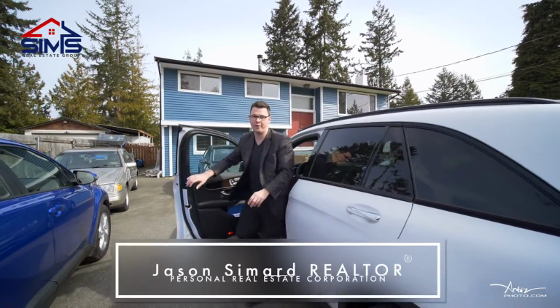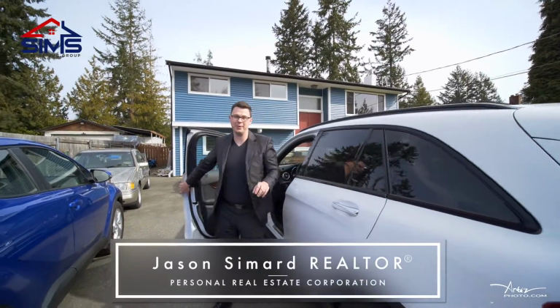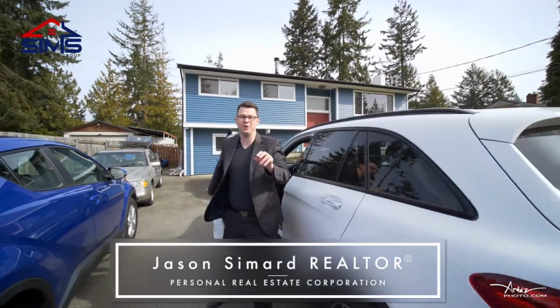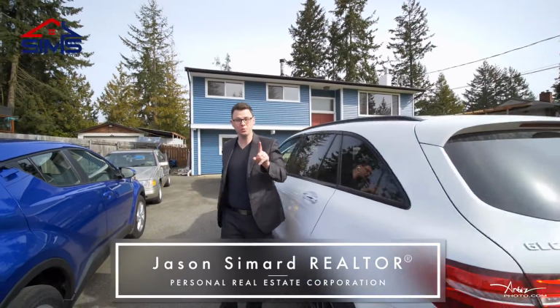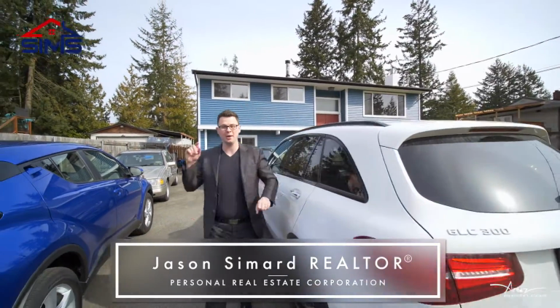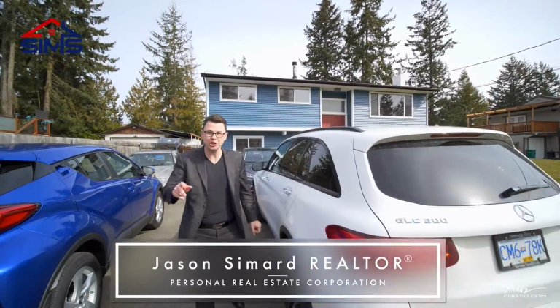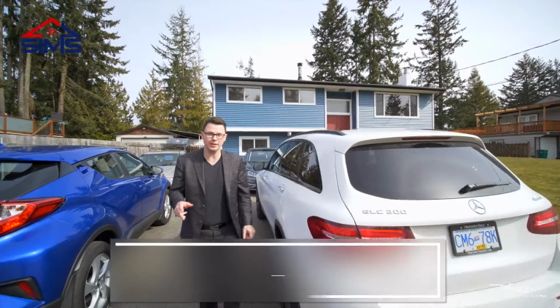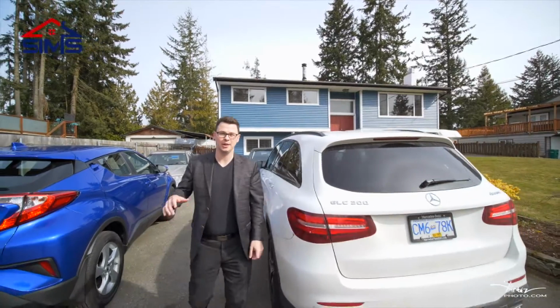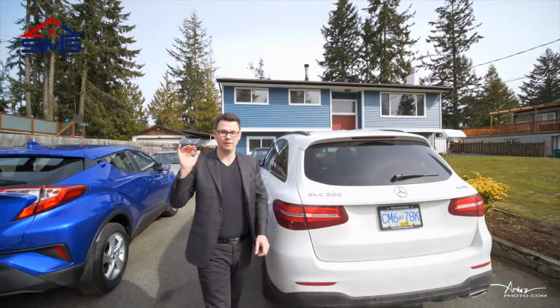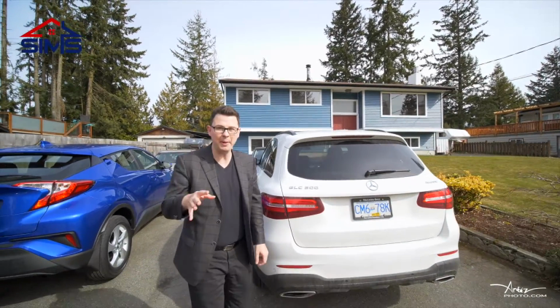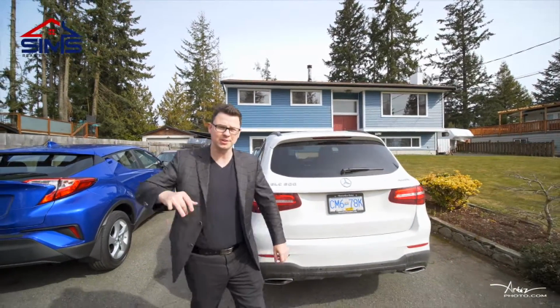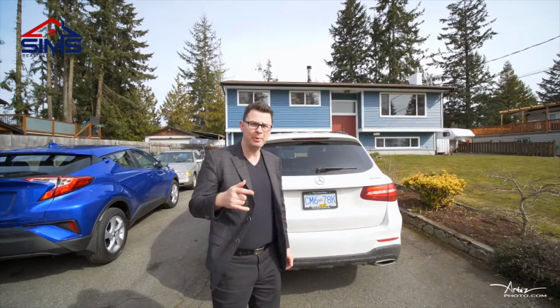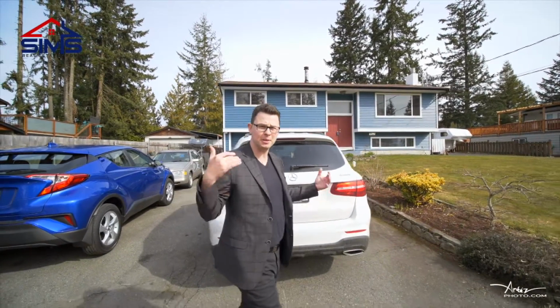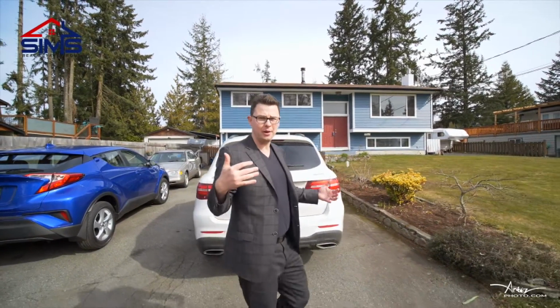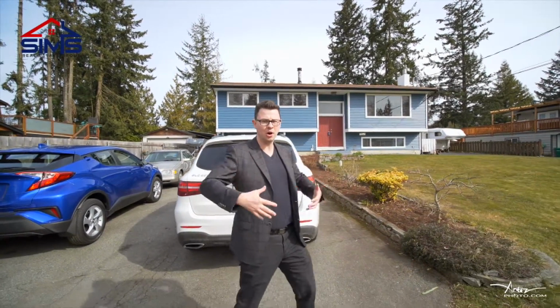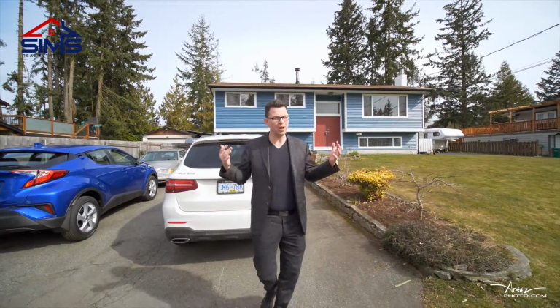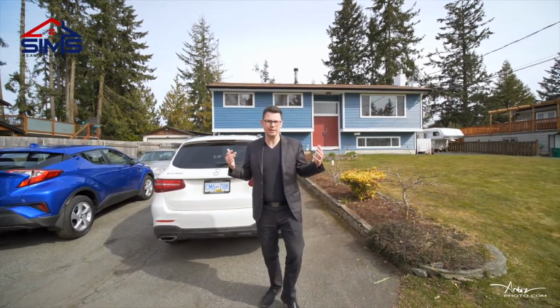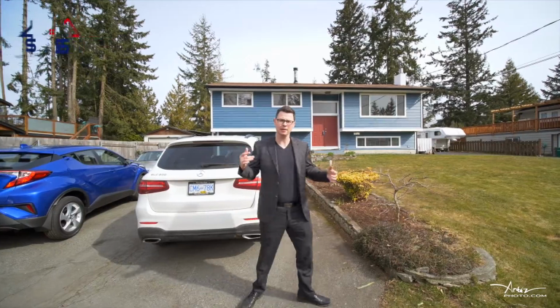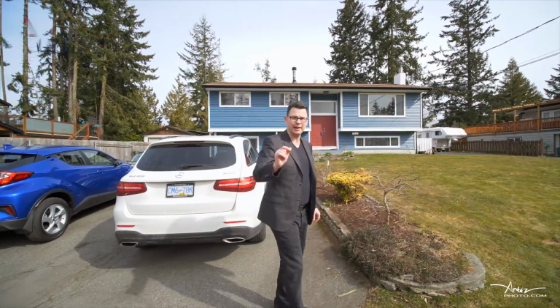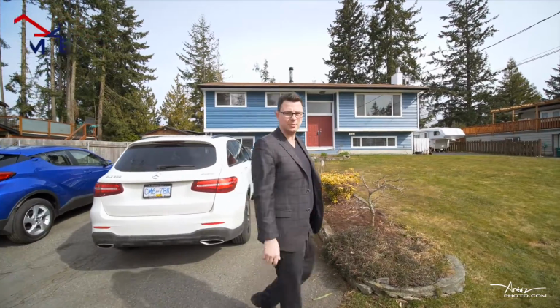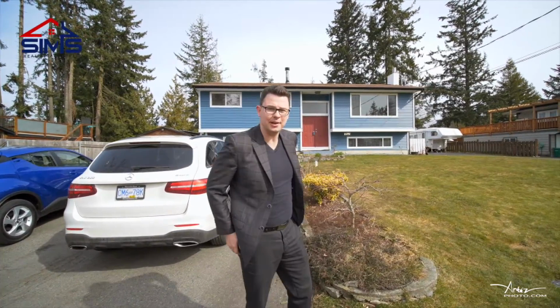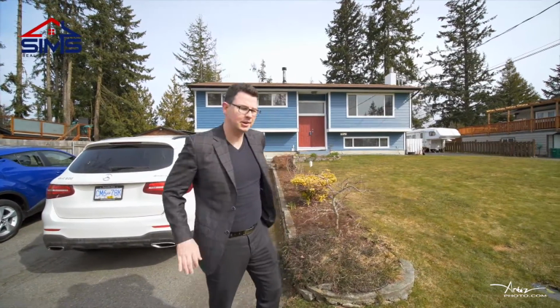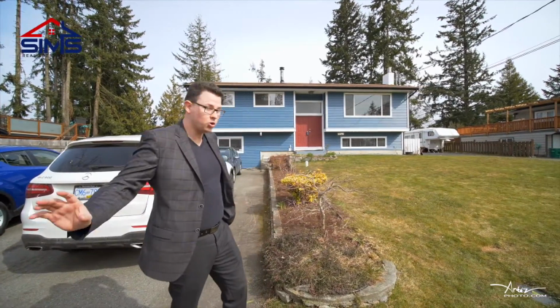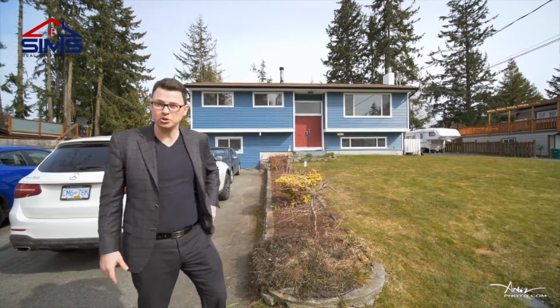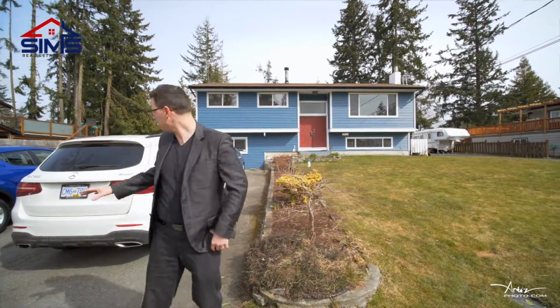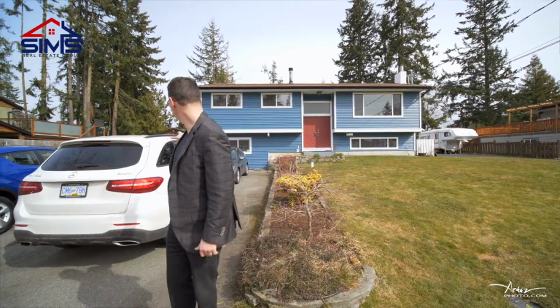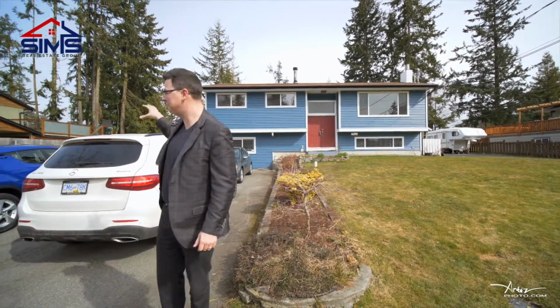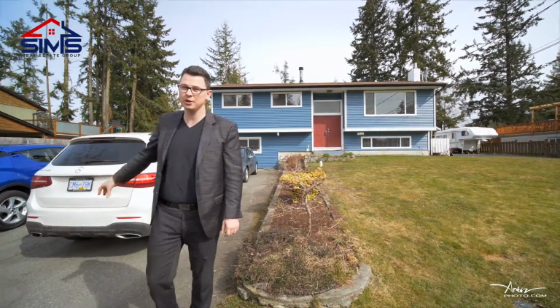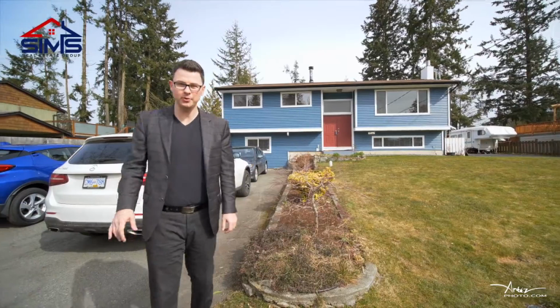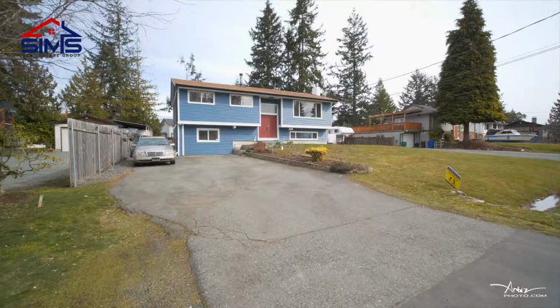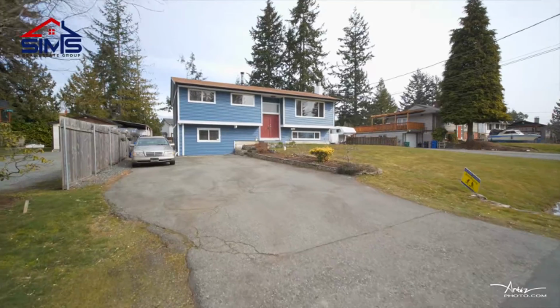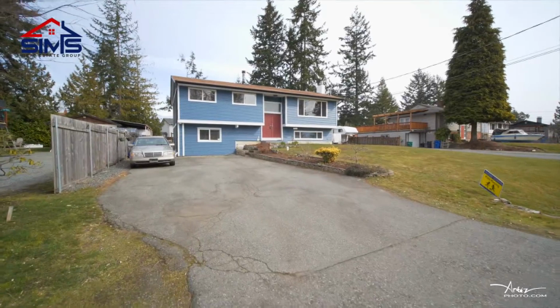Today we have not just one, we have two dwellings: four bedrooms, two bathrooms in the main house, open concept living, an in-law suite downstairs, and an incredible driveway where you can see there are five vehicles parked right now. Let's go check it out.